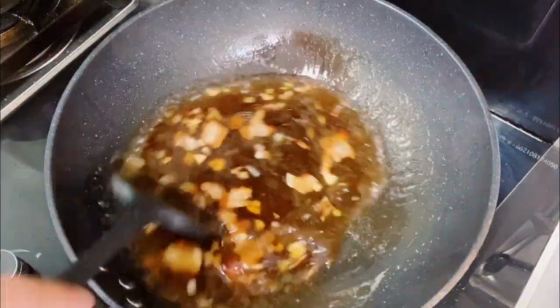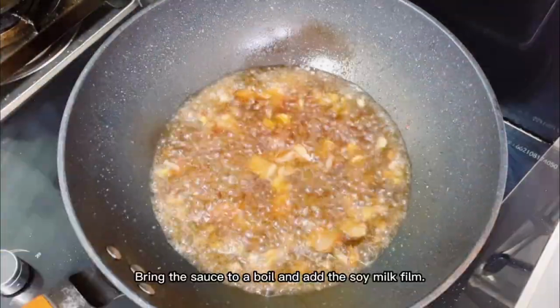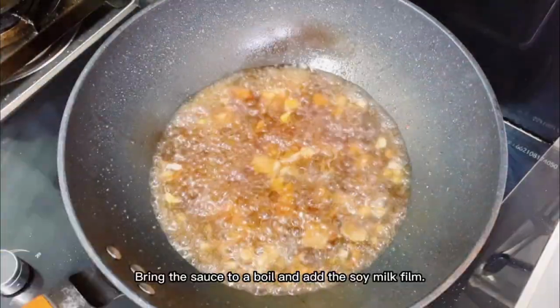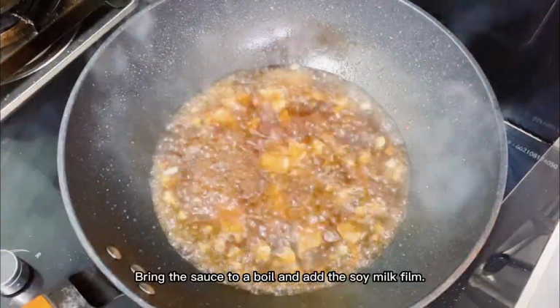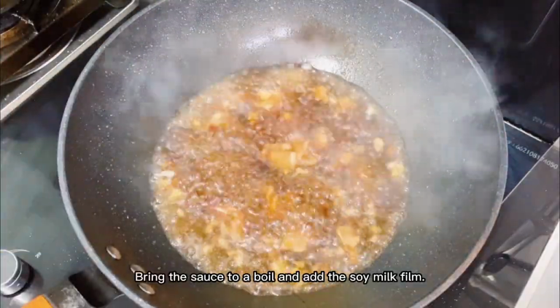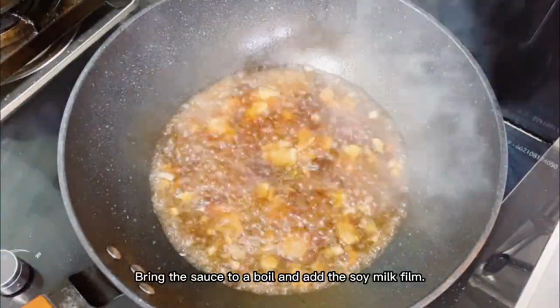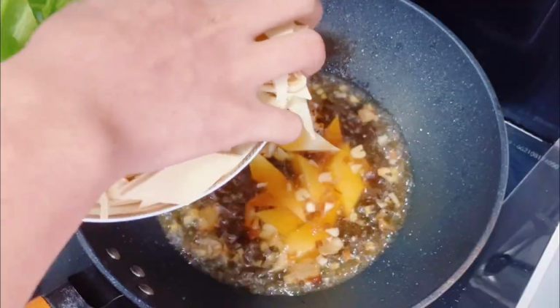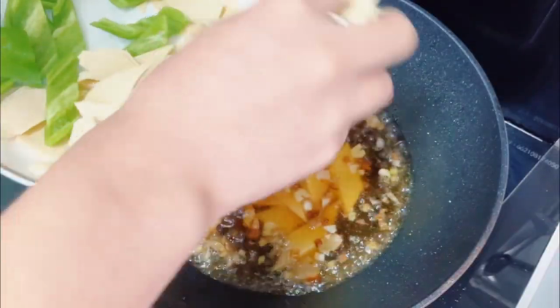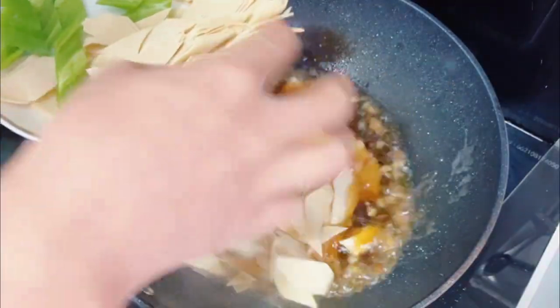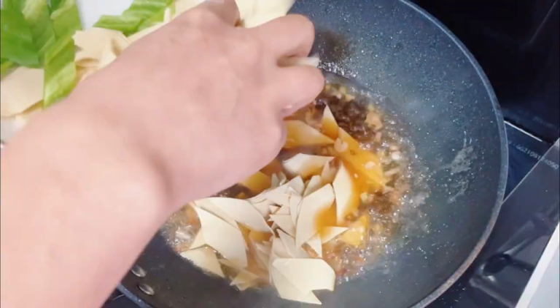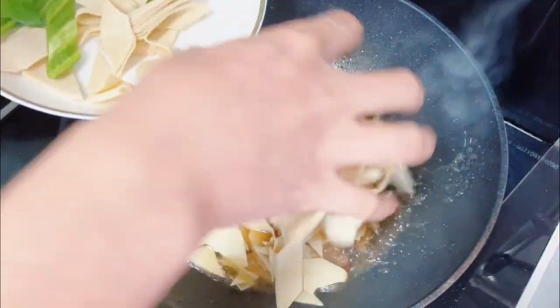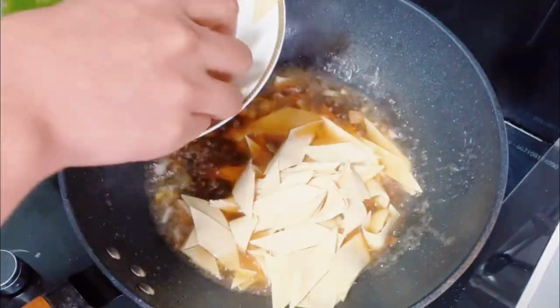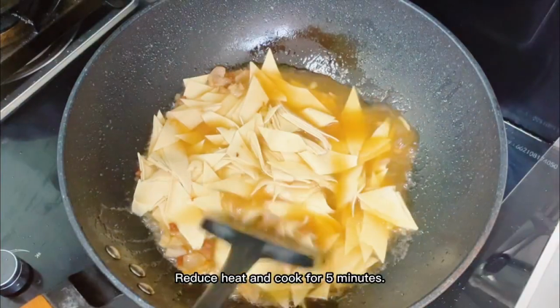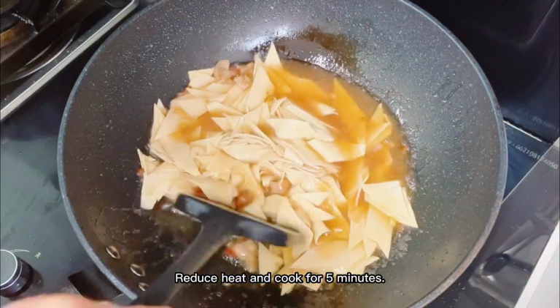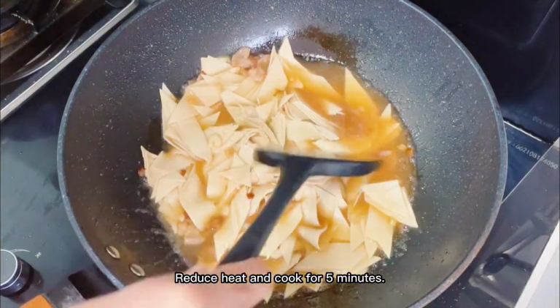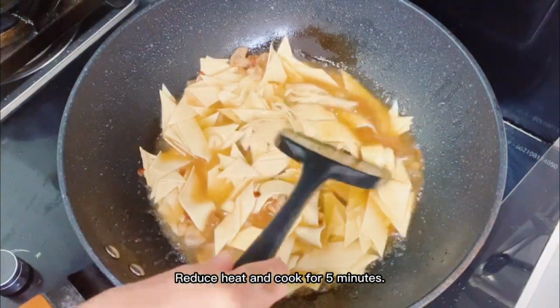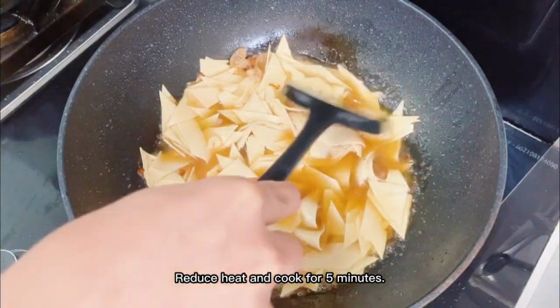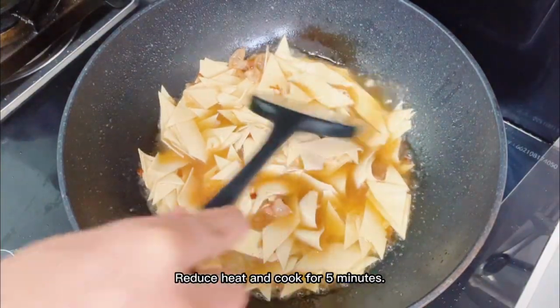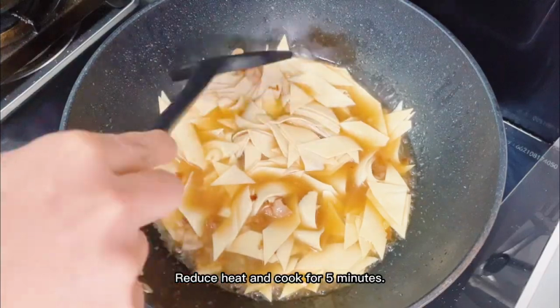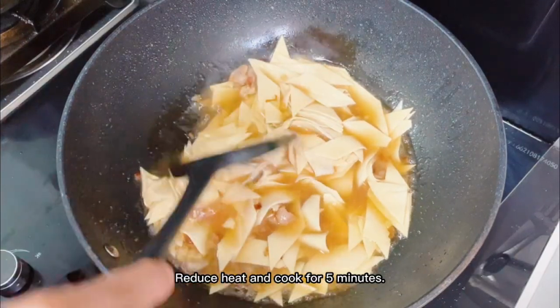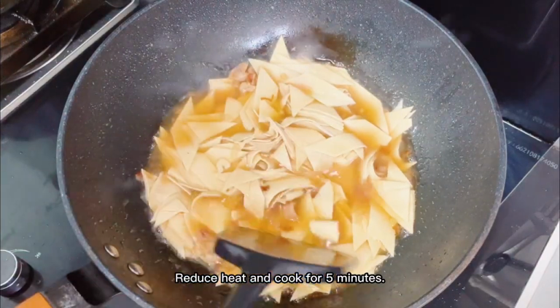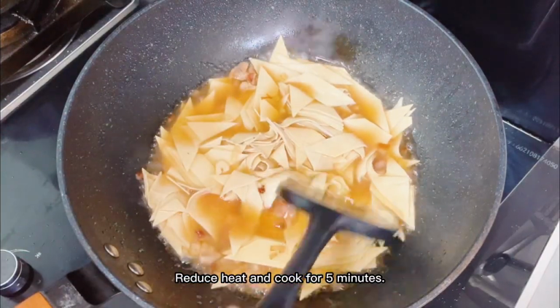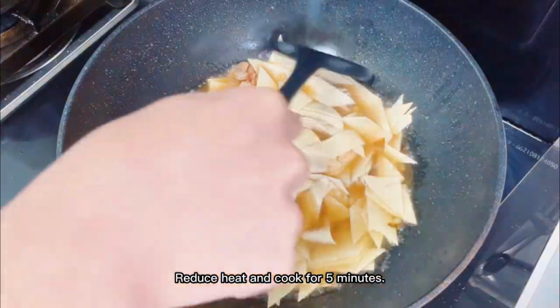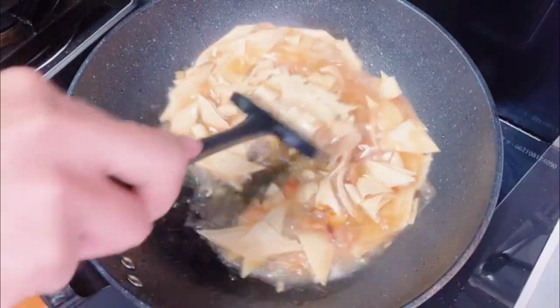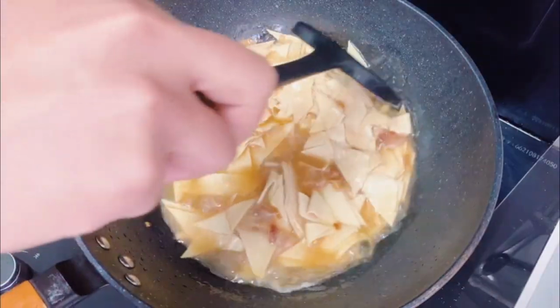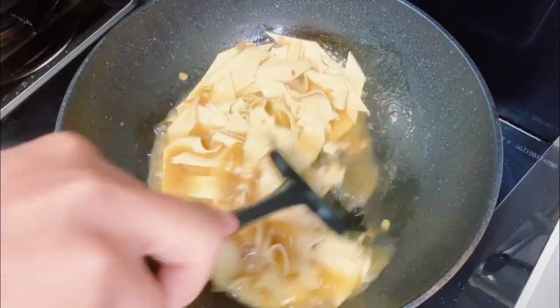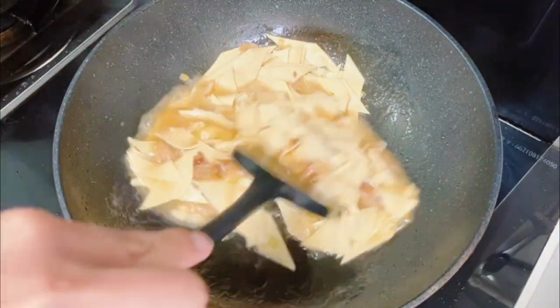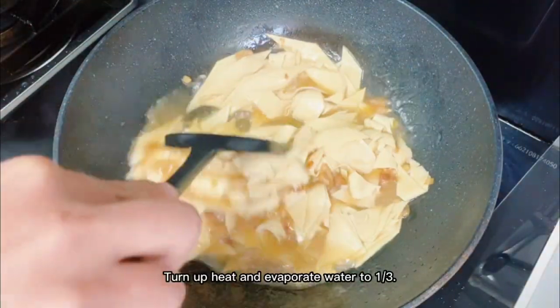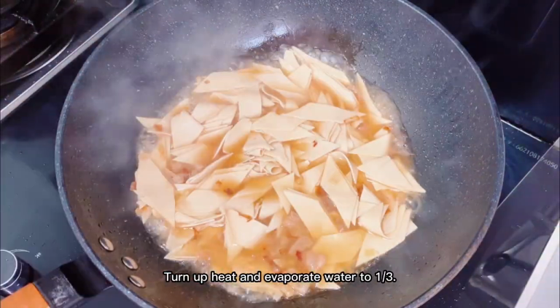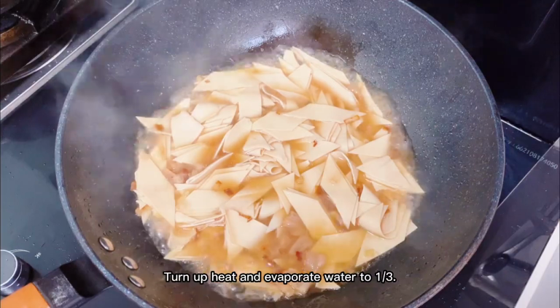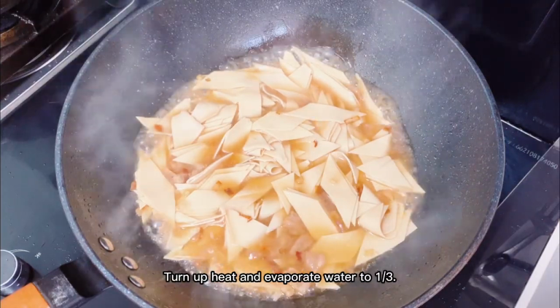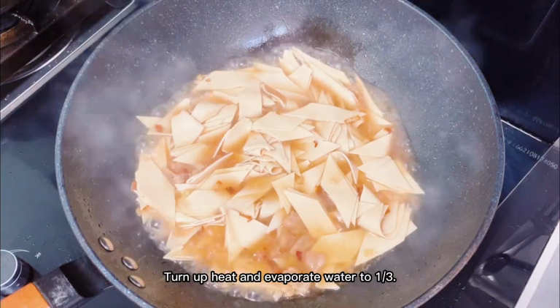Bring the sauce to a boil and add the soy milk film. Reduce heat and cook for 5 minutes, then turn up the heat and evaporate the water to a third.